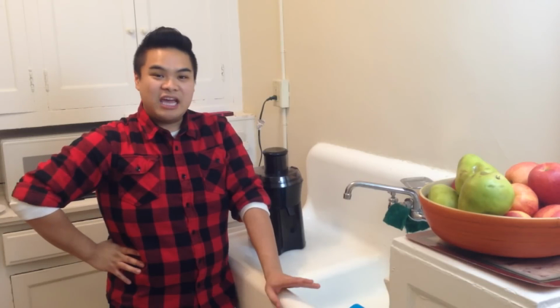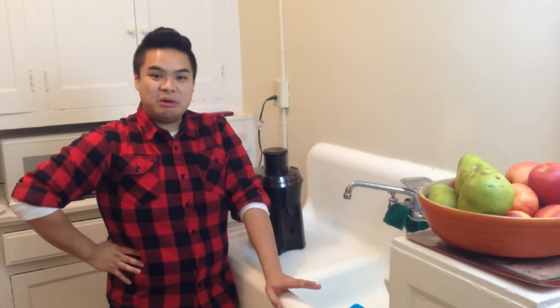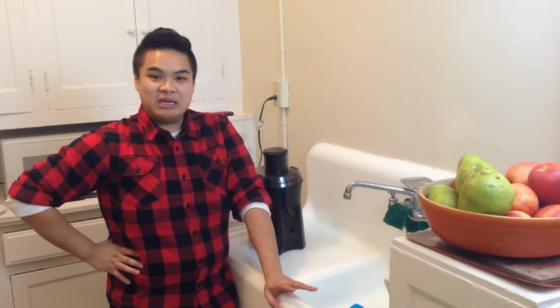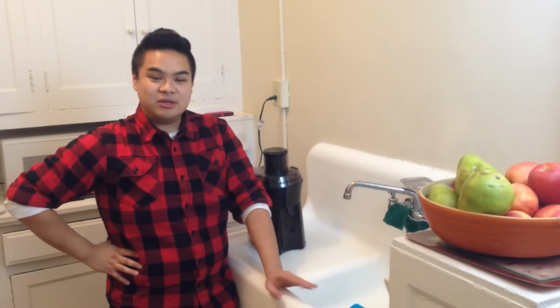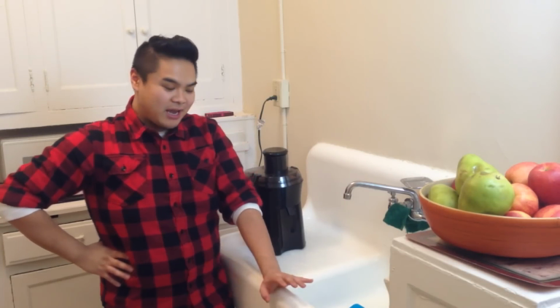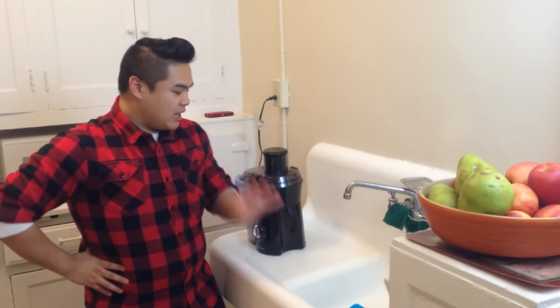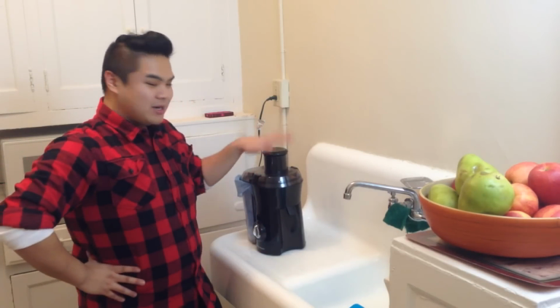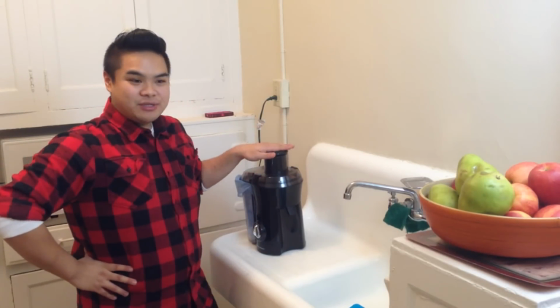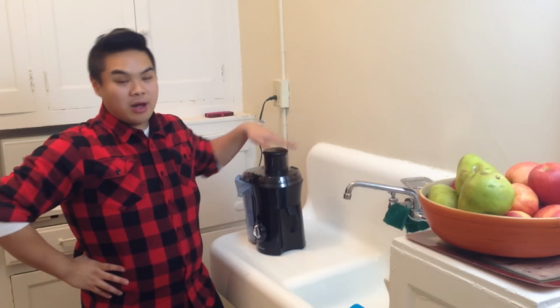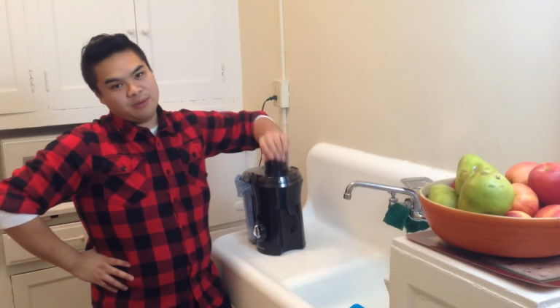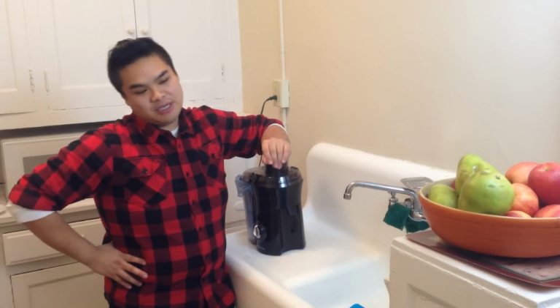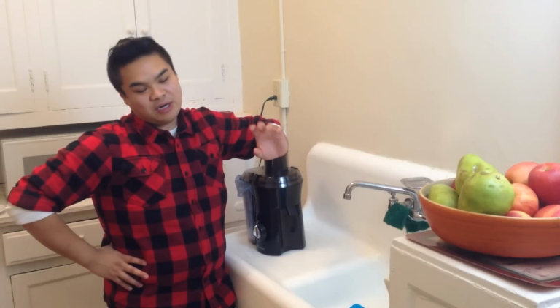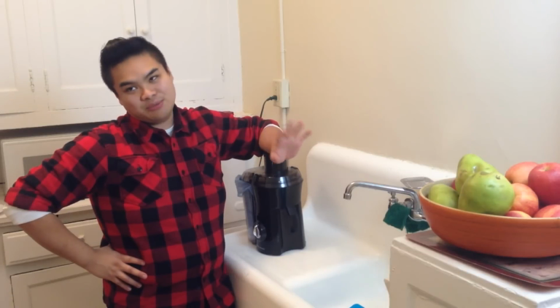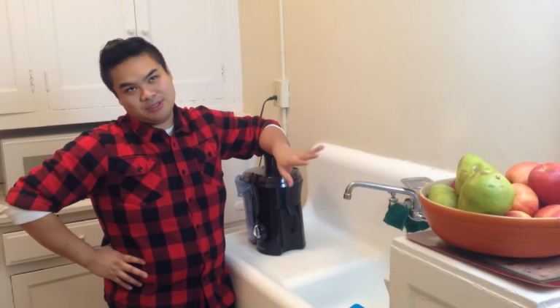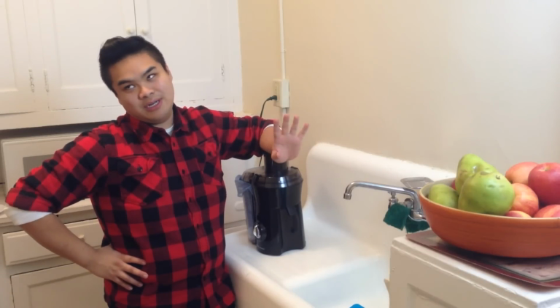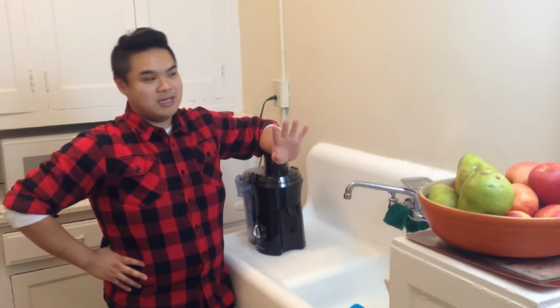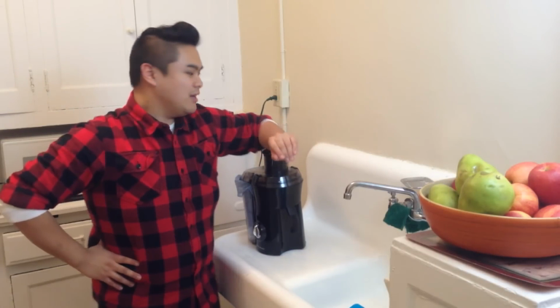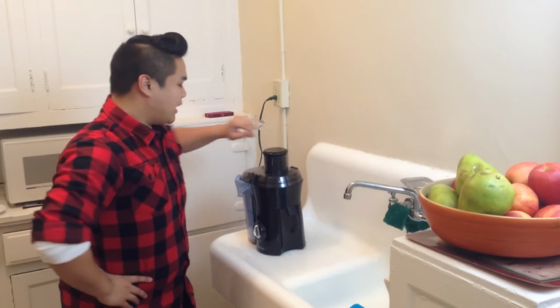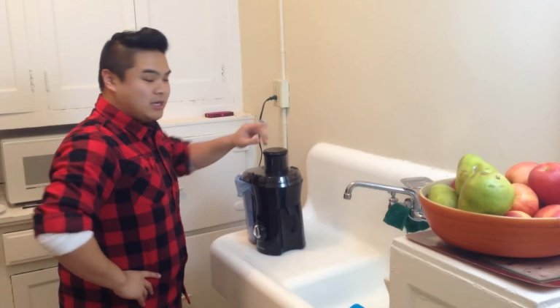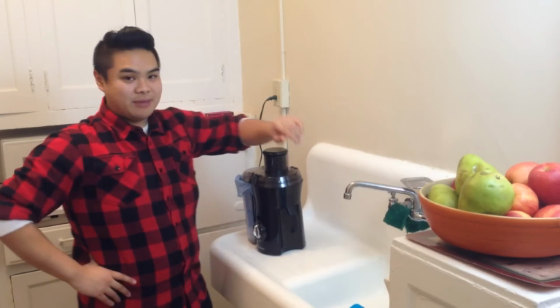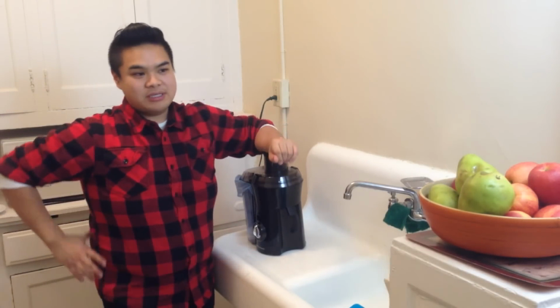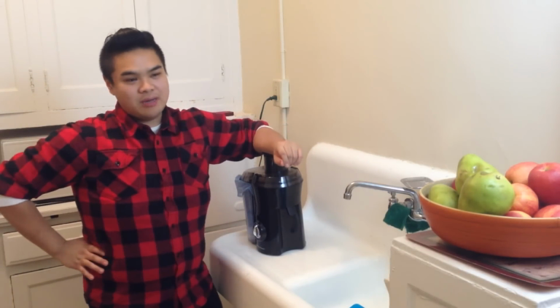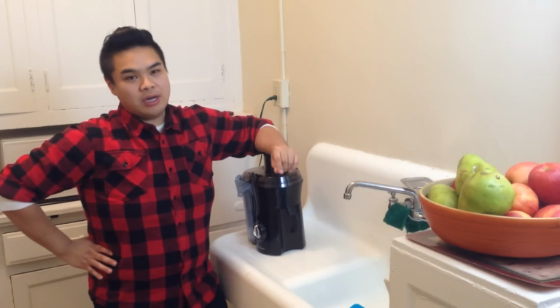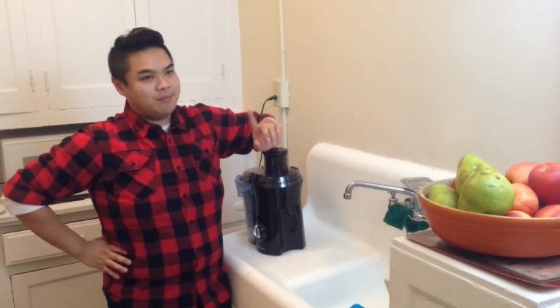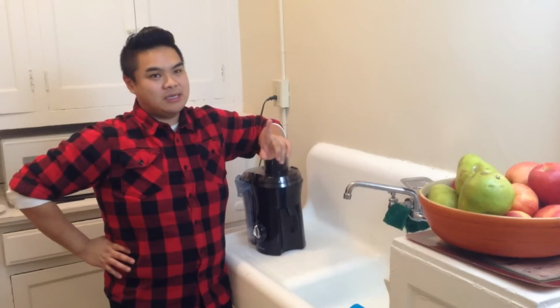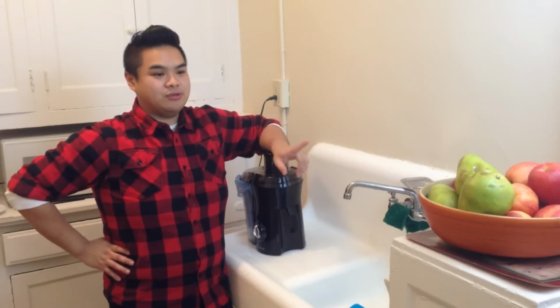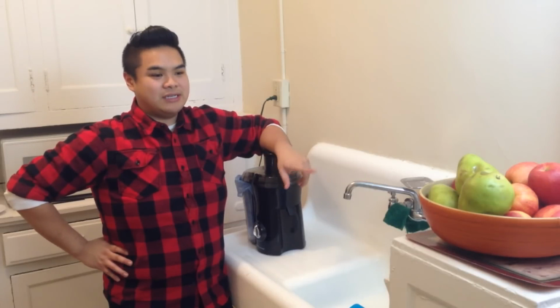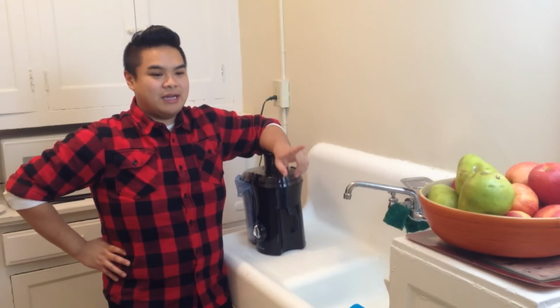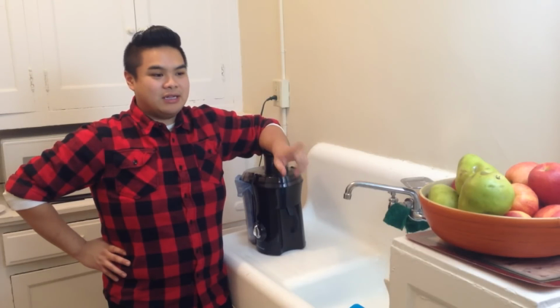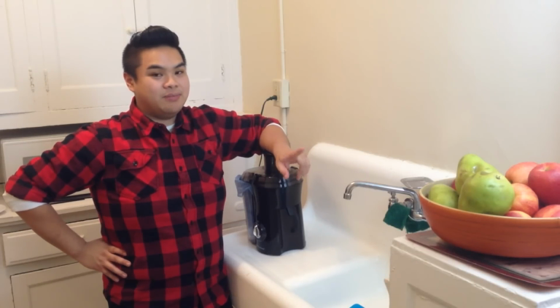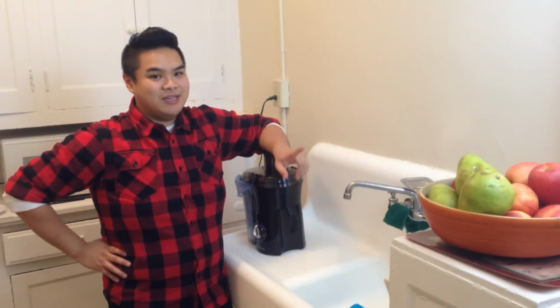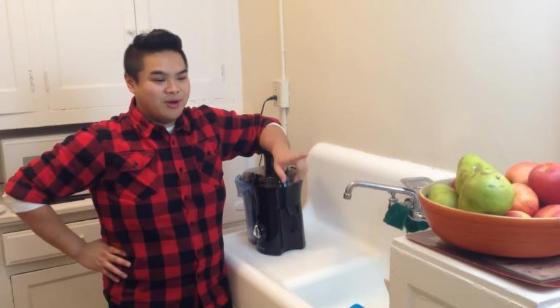Hey Queen! So today we're going to be juicing. Well, I'm going to be juicing. You're not going to watch me juice because you don't need to see that. But I'm going to give you tips because sometimes the biggest thing about juicing is that the cleanup is really annoying.